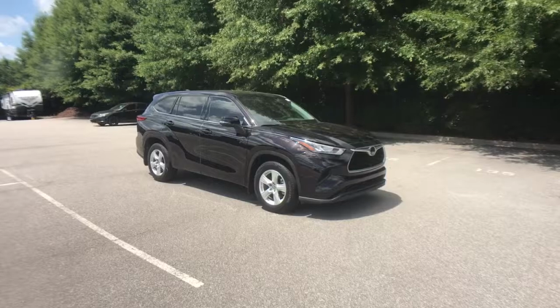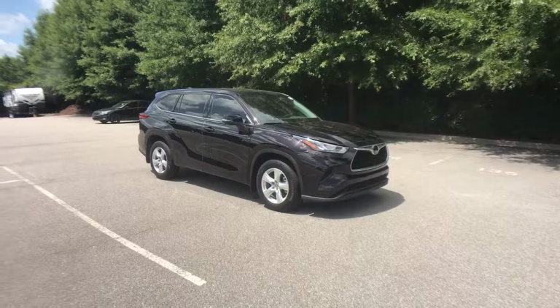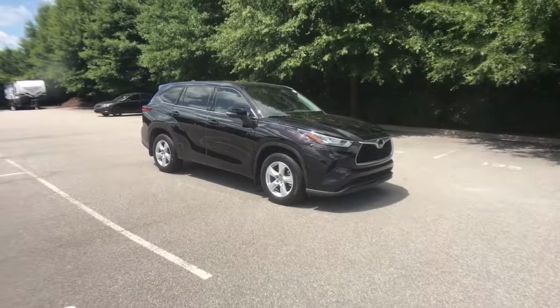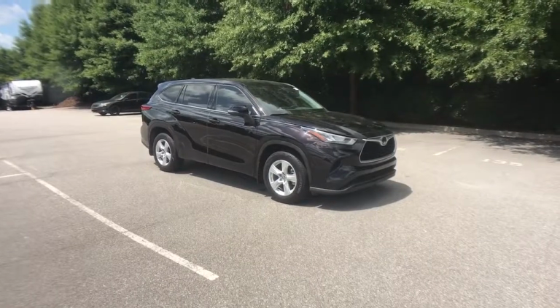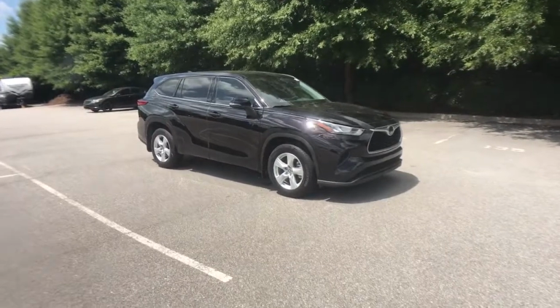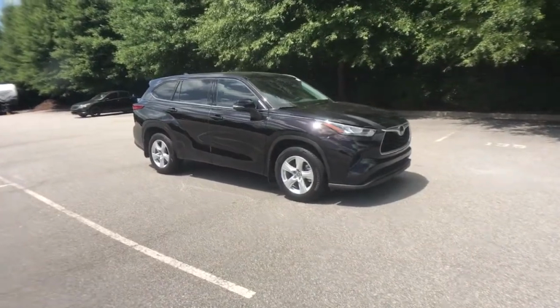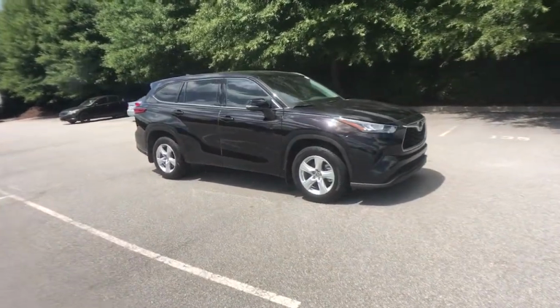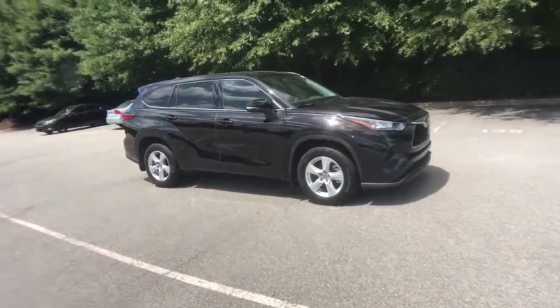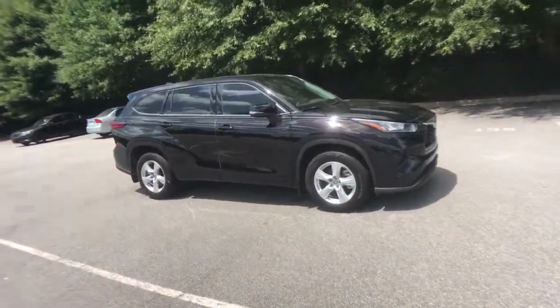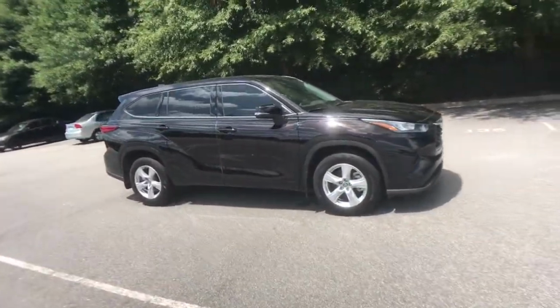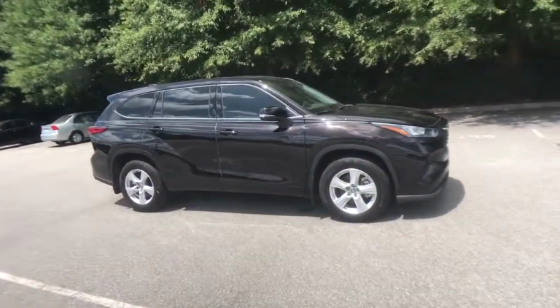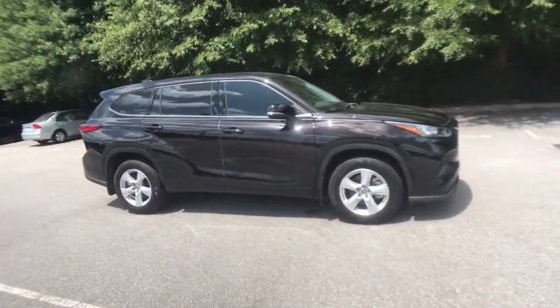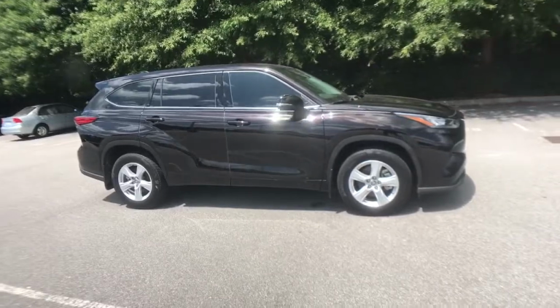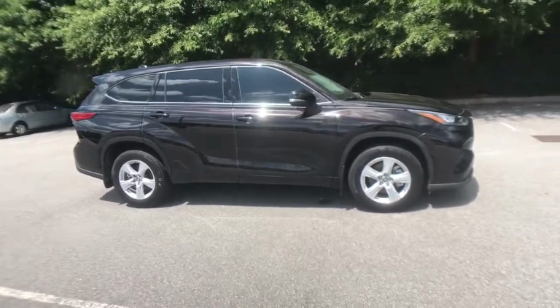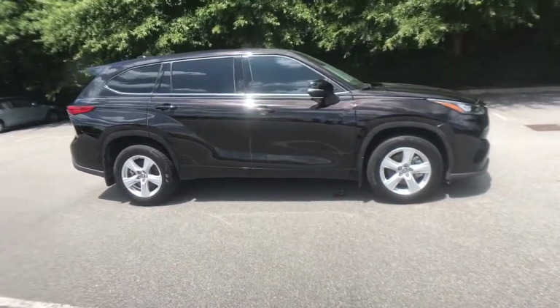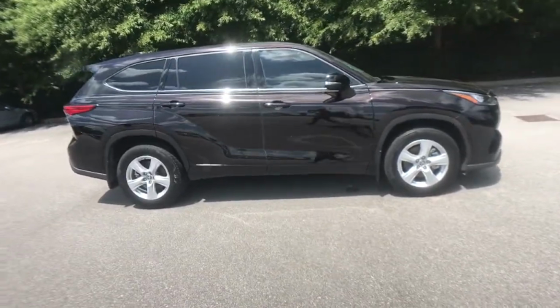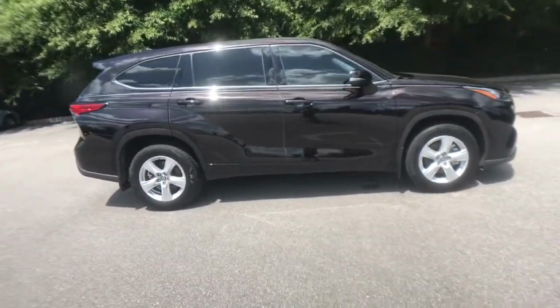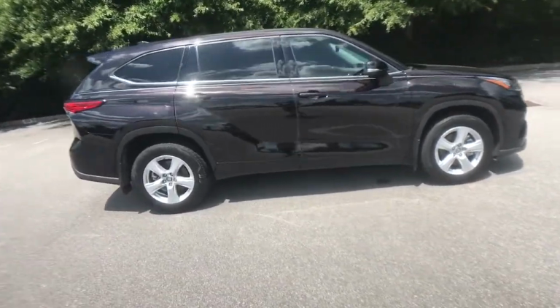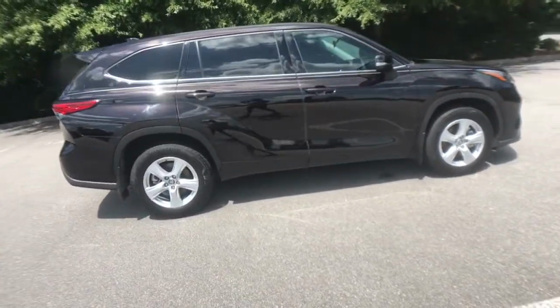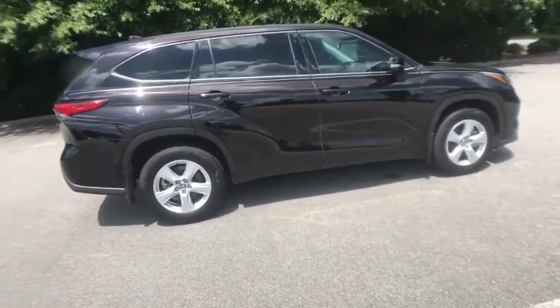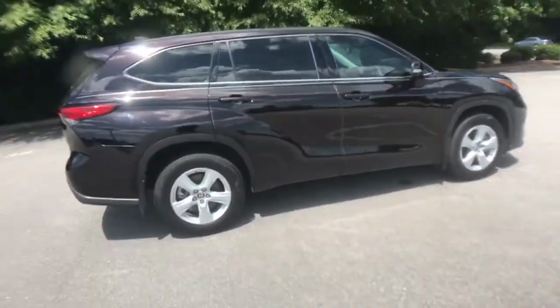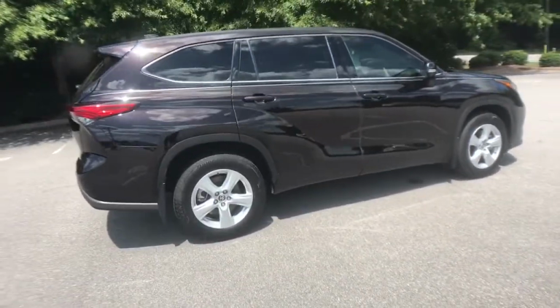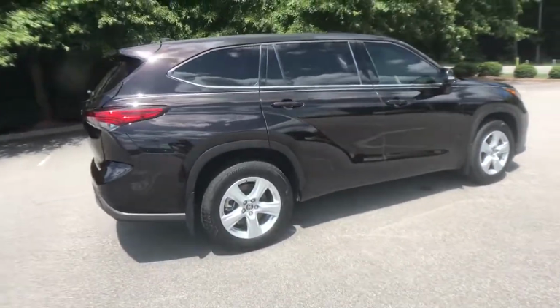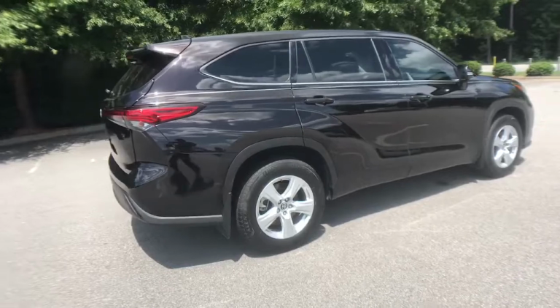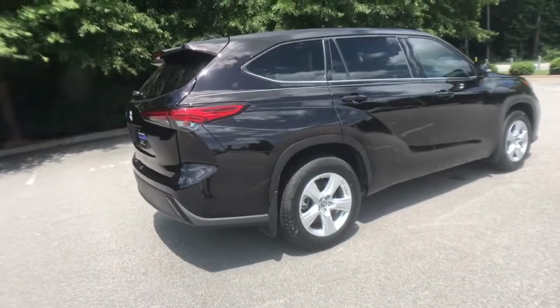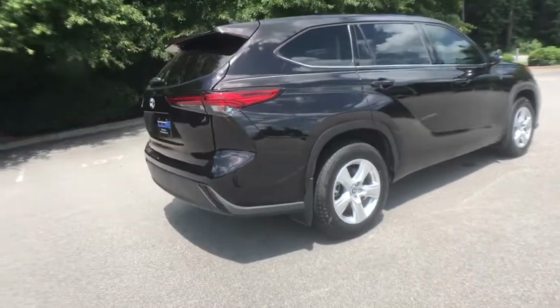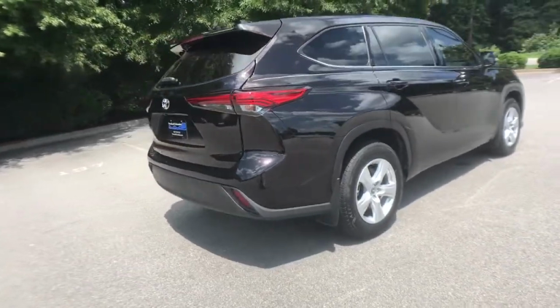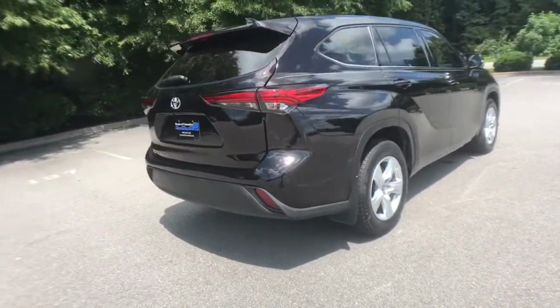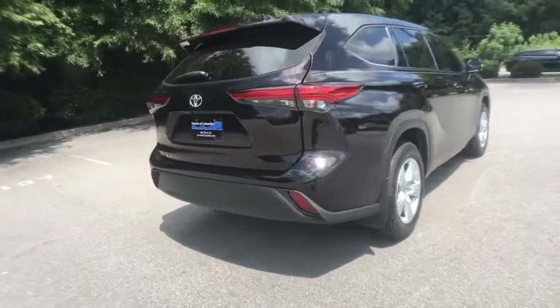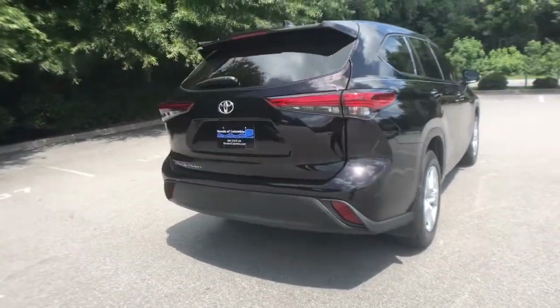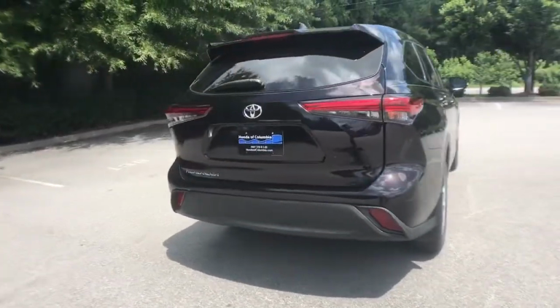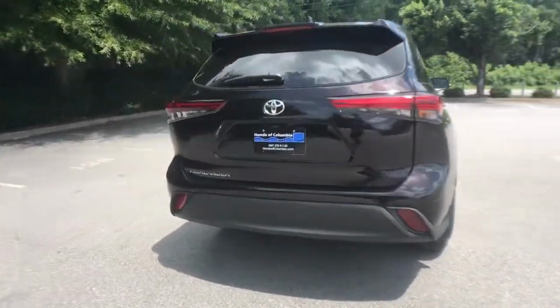Introducing the 2020 Toyota Highlander. With less than 30,000 miles on the odometer, this vehicle provides excellent value. Give your family this spacious, efficient Highlander and start building your road trip memories.